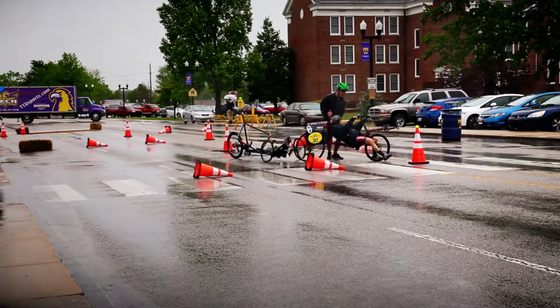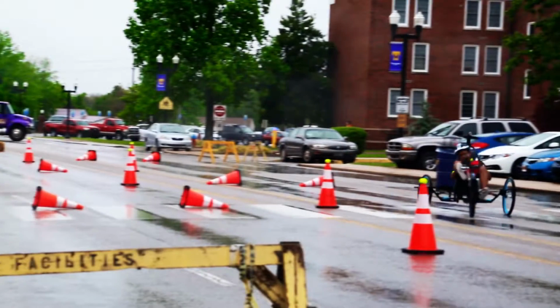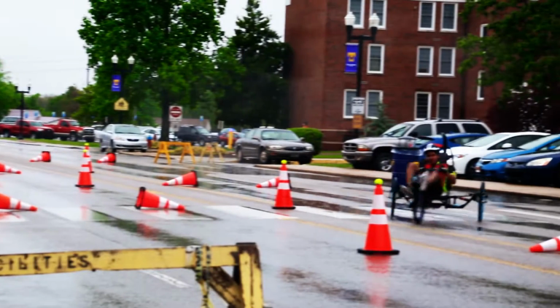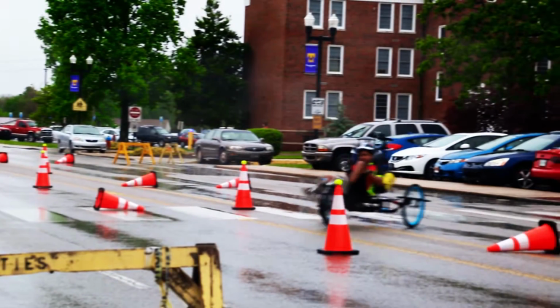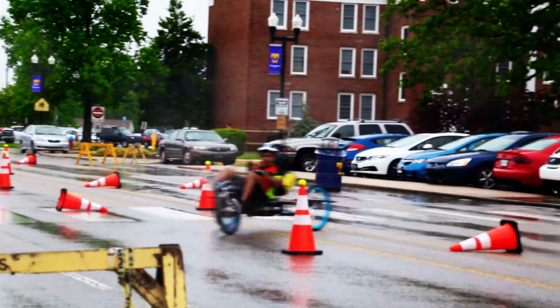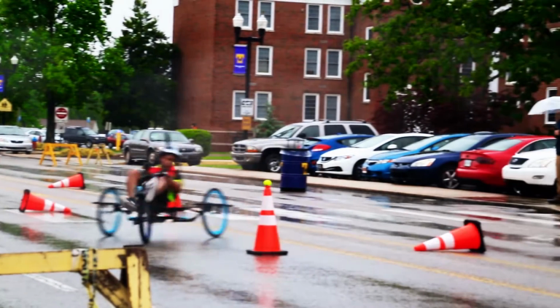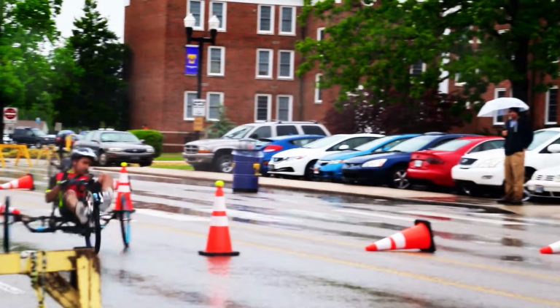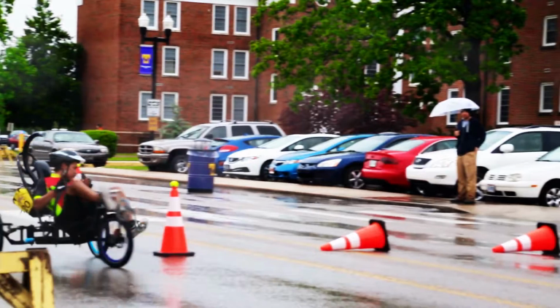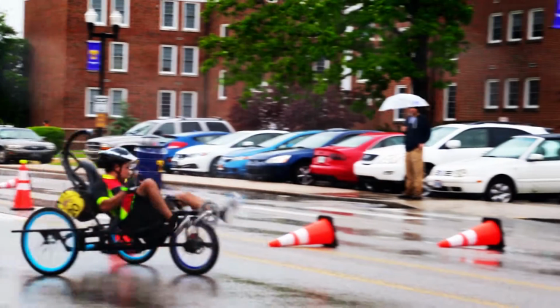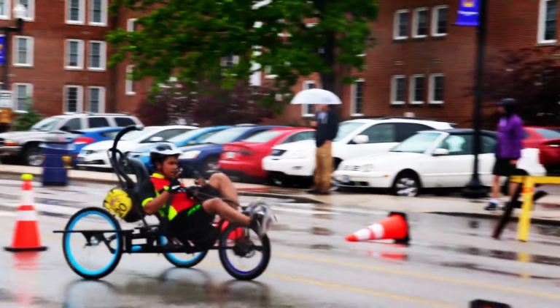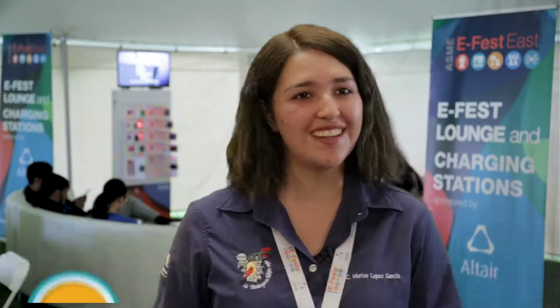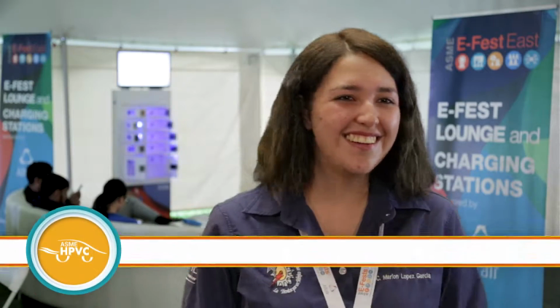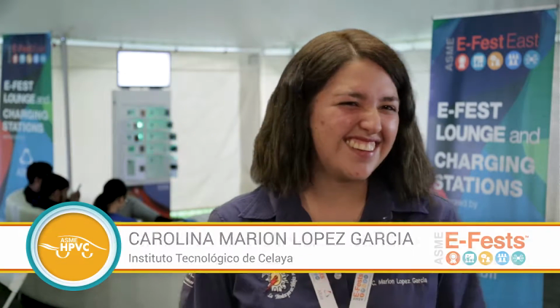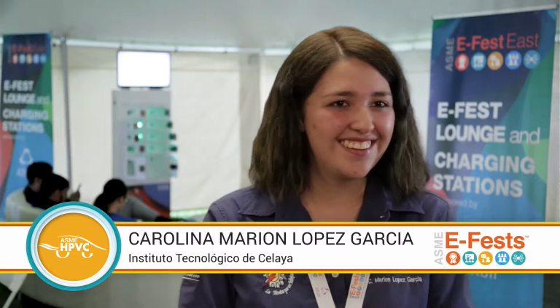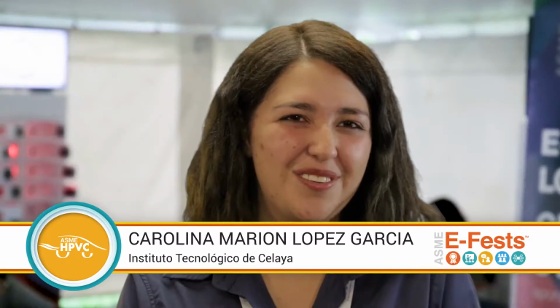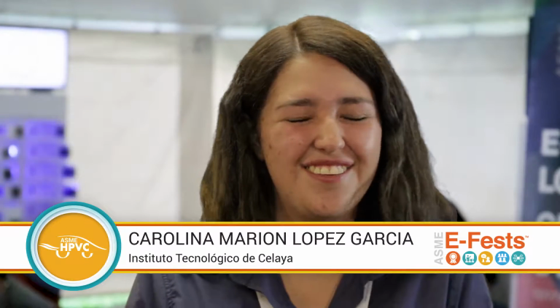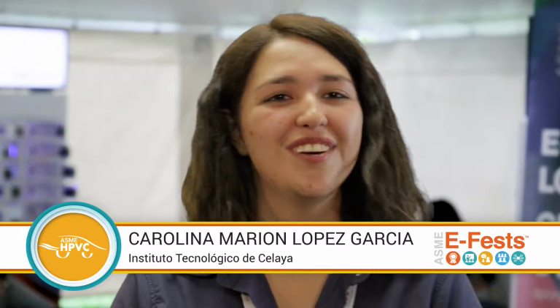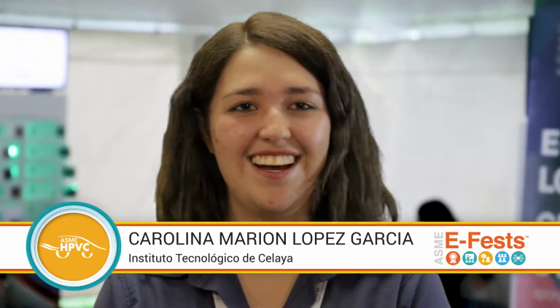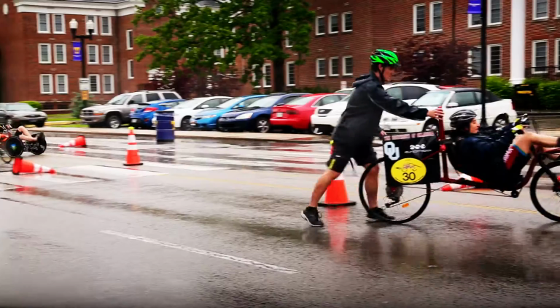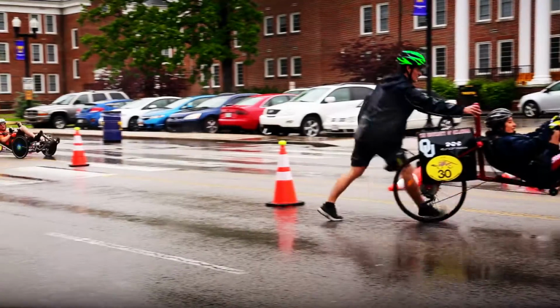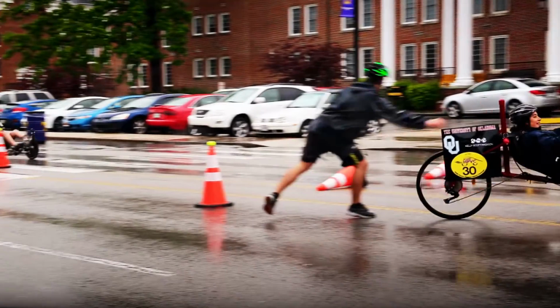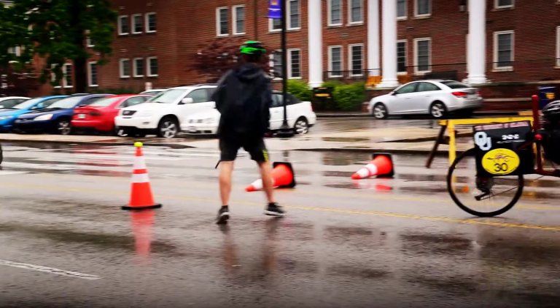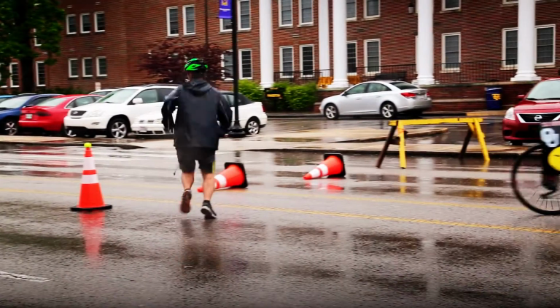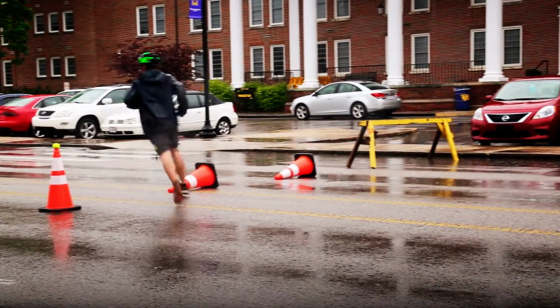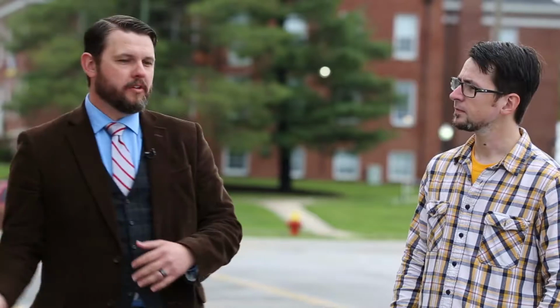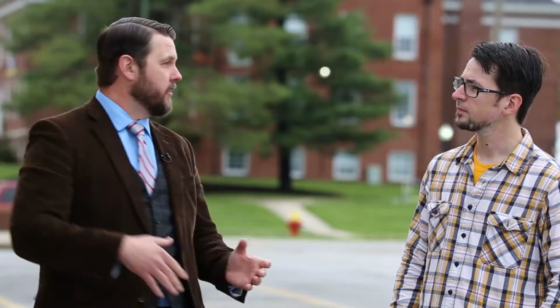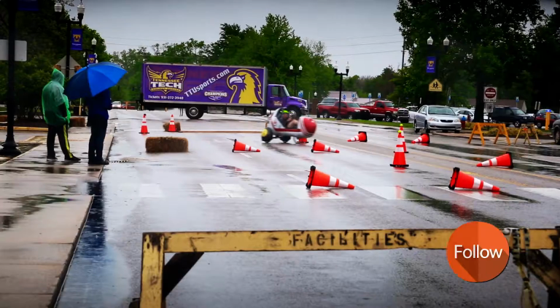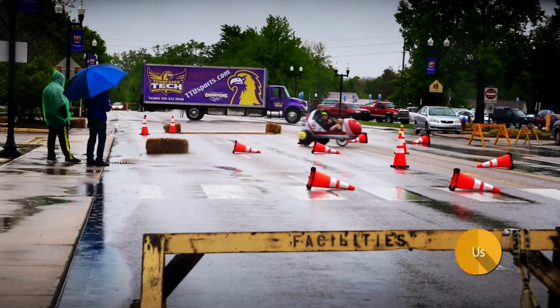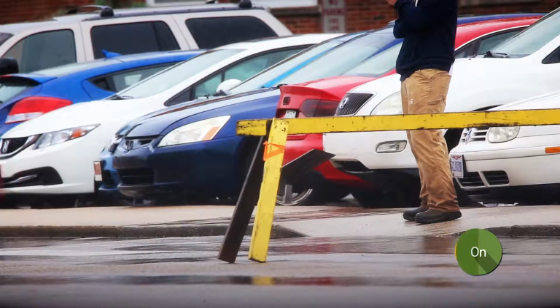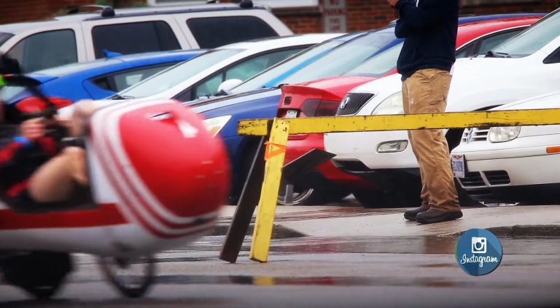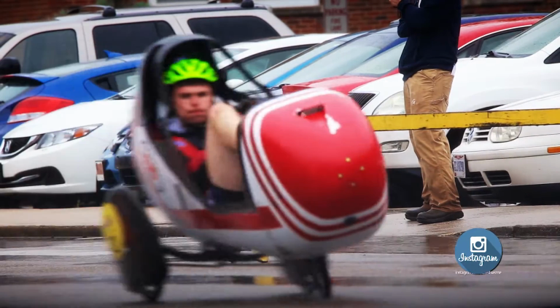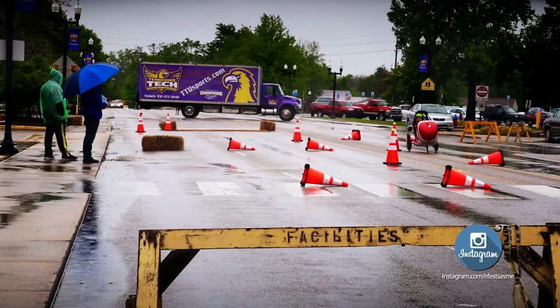I think the biggest challenge is turning our vehicle because it's only from speed. I don't think it can go well through it. The slalom really is to check the stability of the vehicle when you're making turns — it really tests the stability of these vehicles at speed.